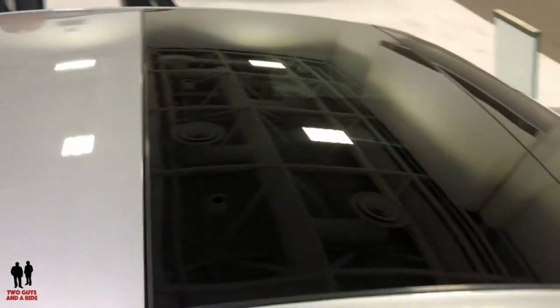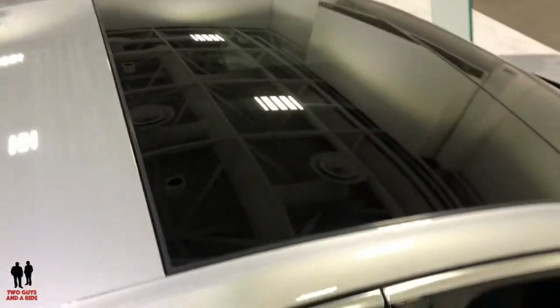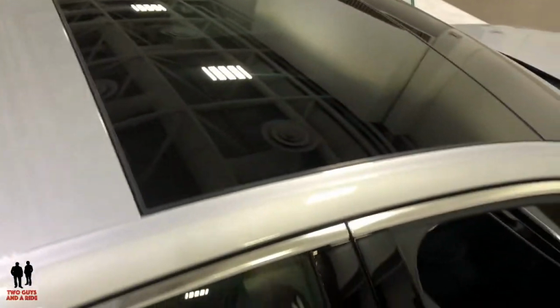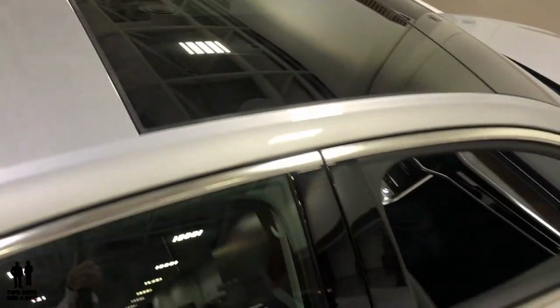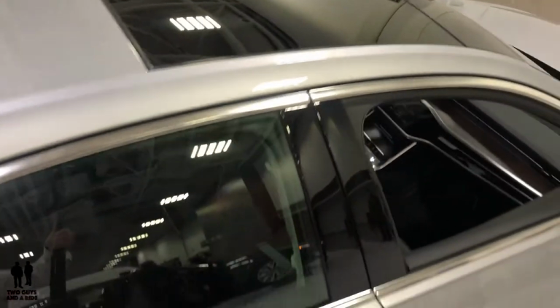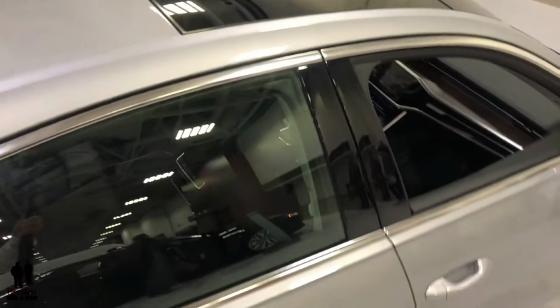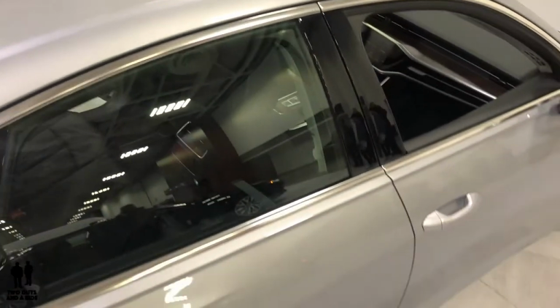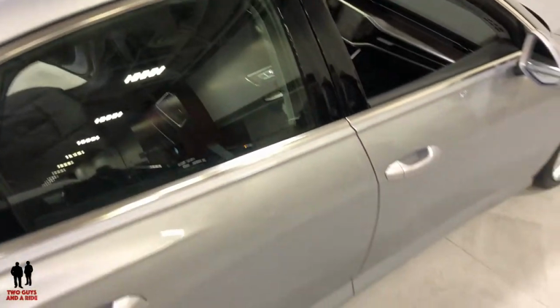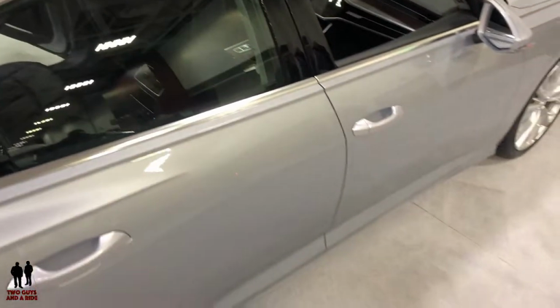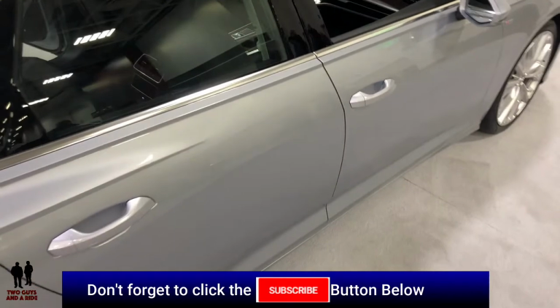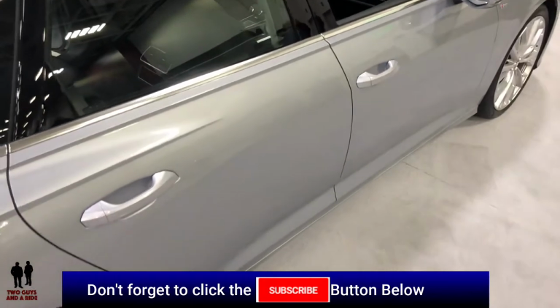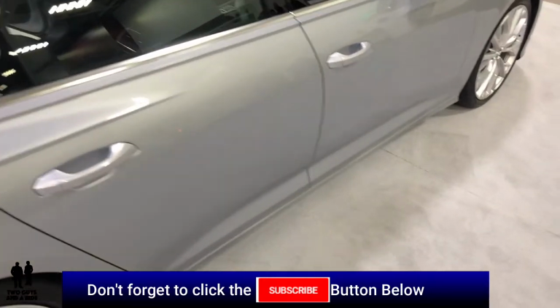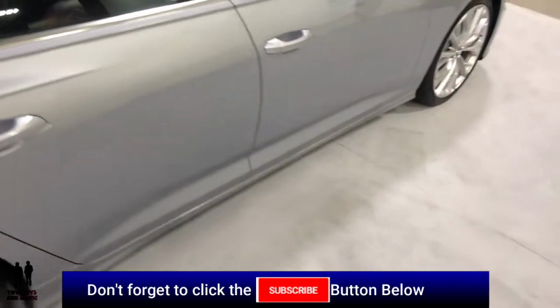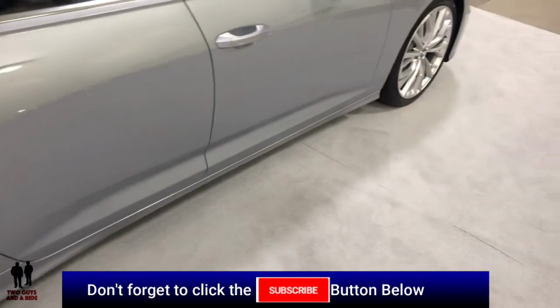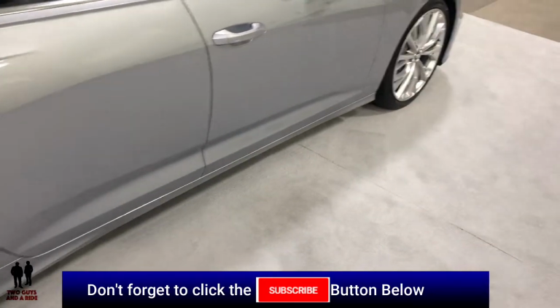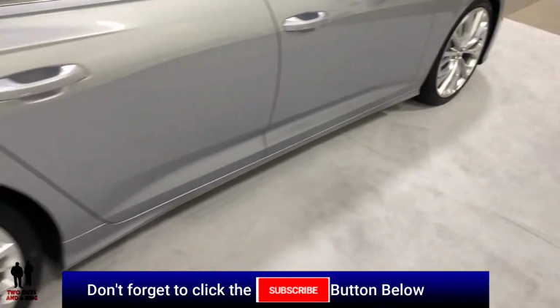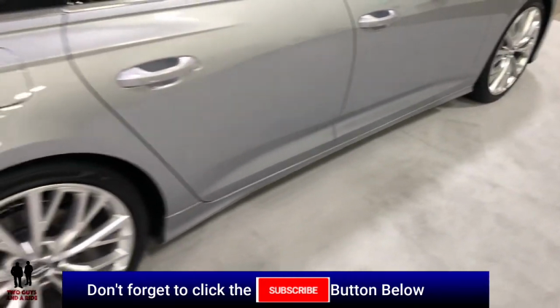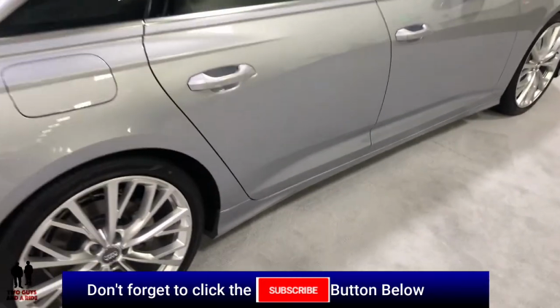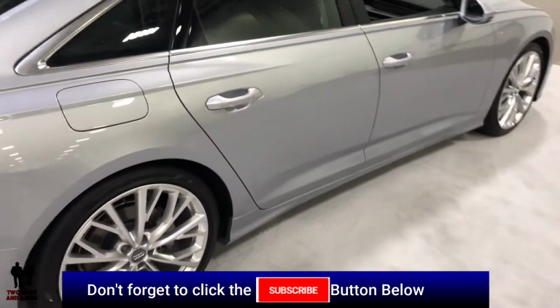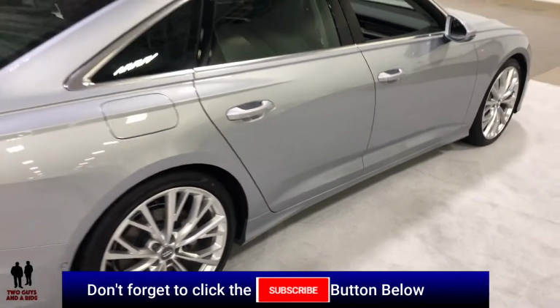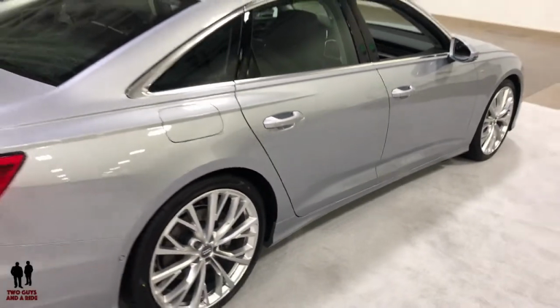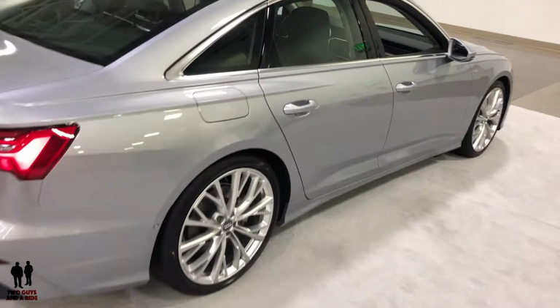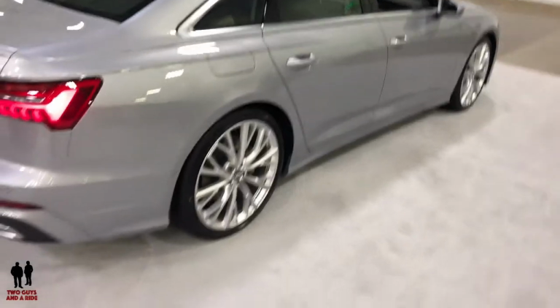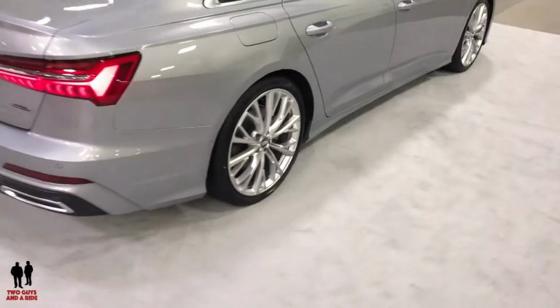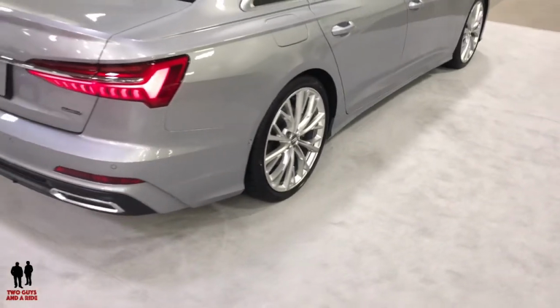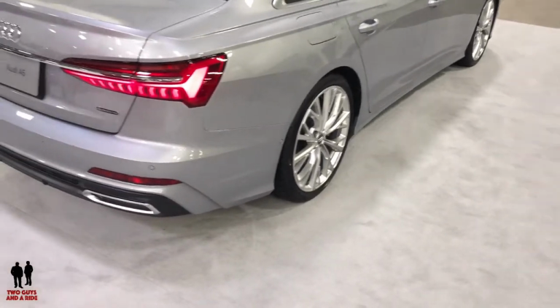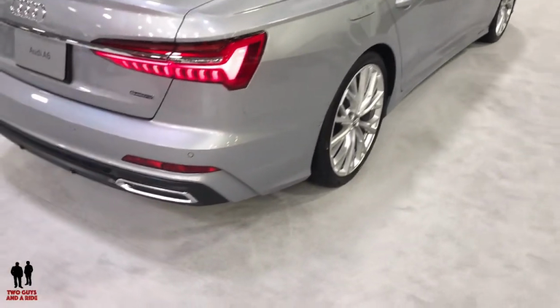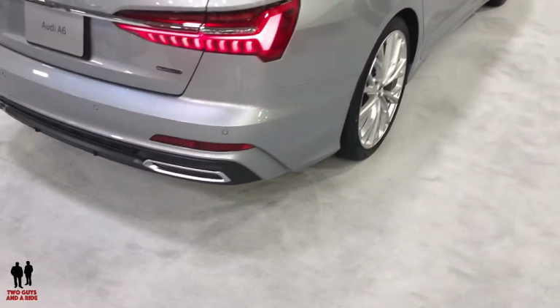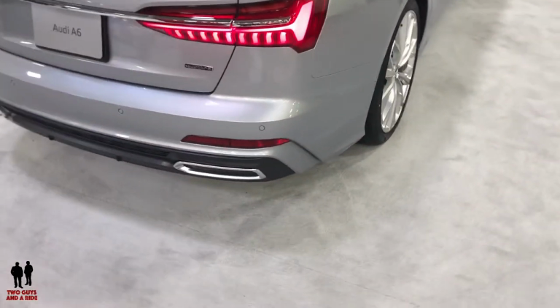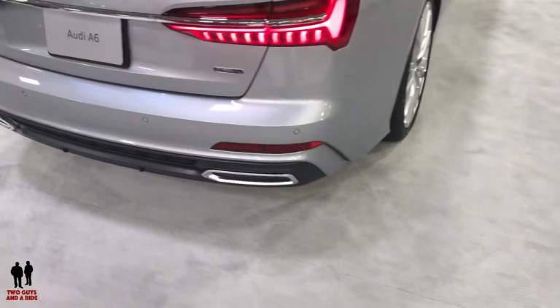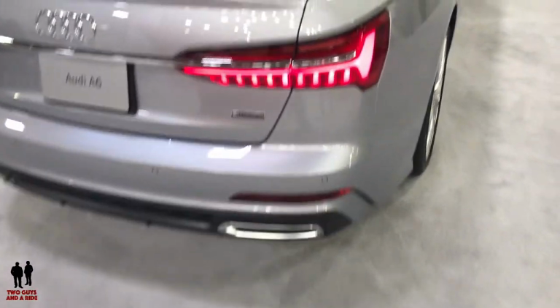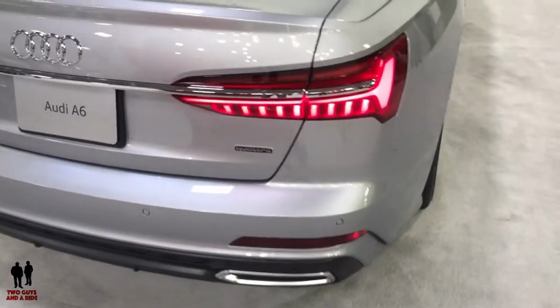Here we are in the back. It has multi-link front and rear suspension, 115.1 inch wheelbase, and LED tail lights with dynamic animation.